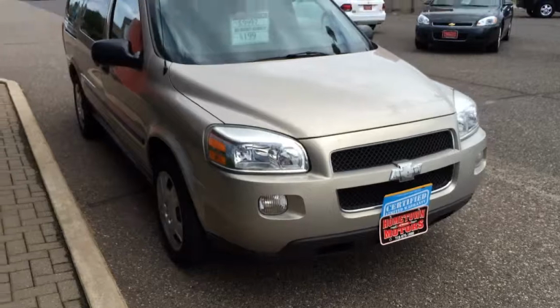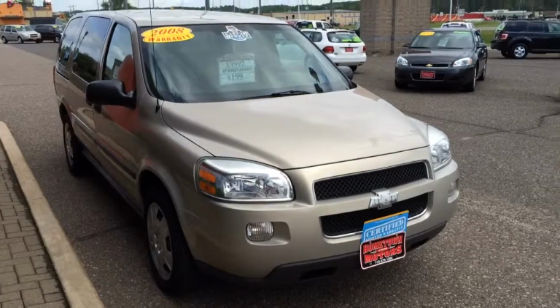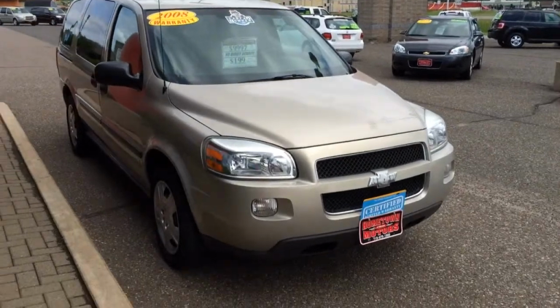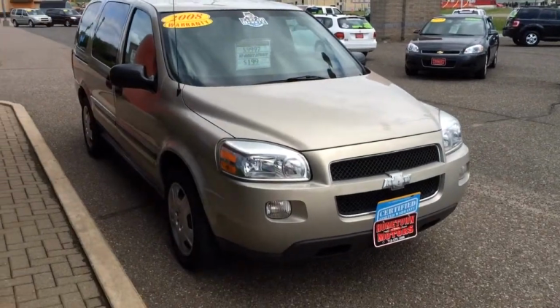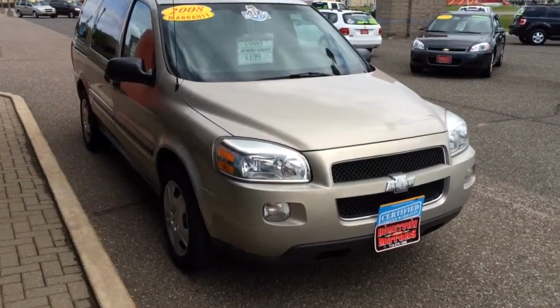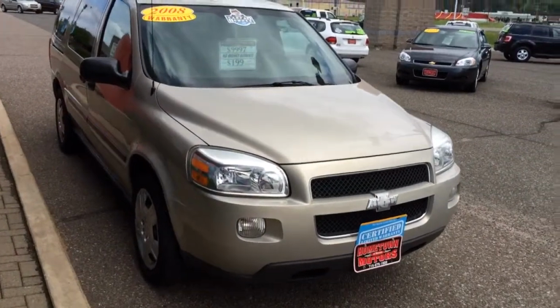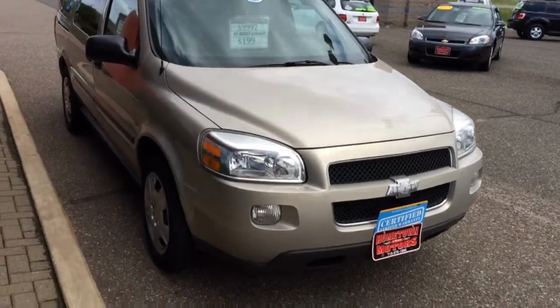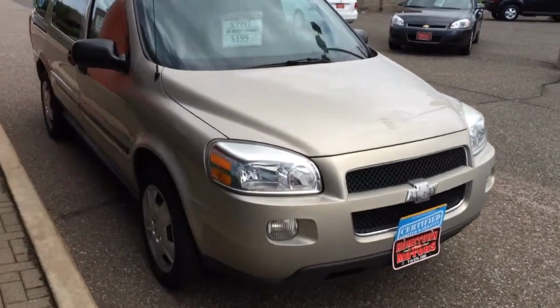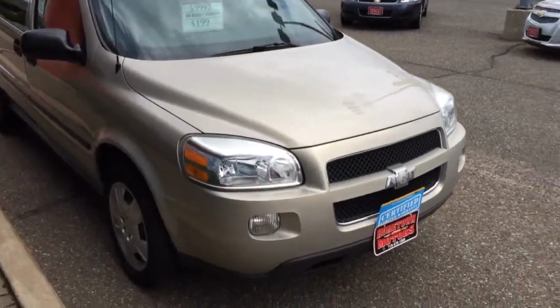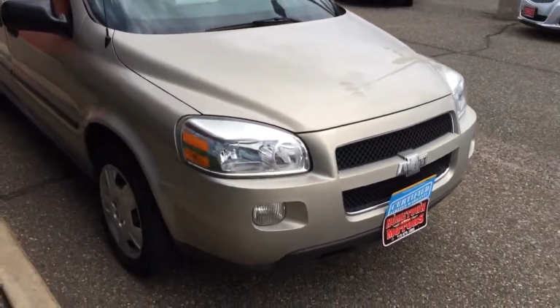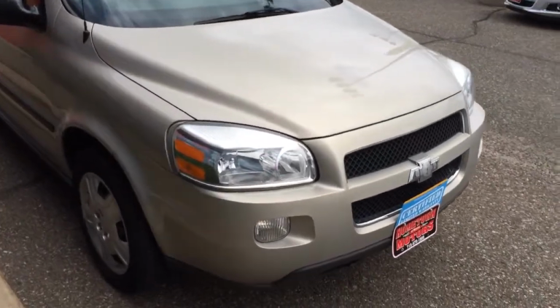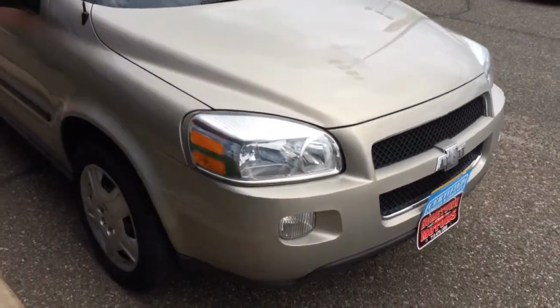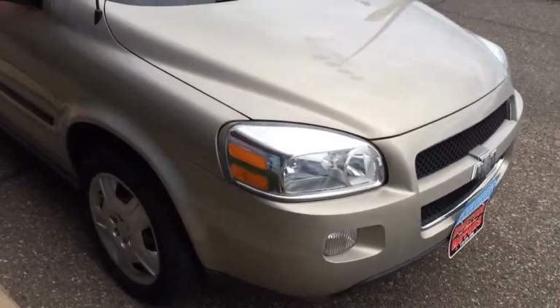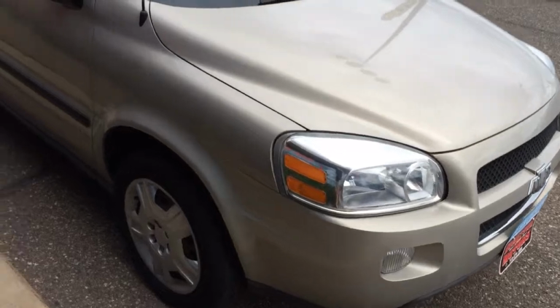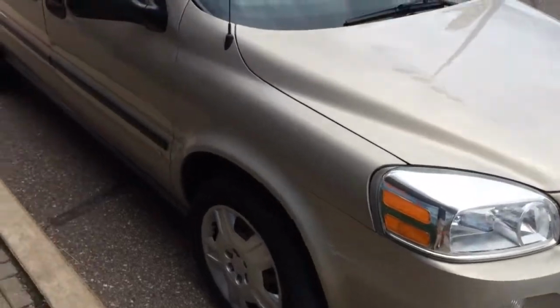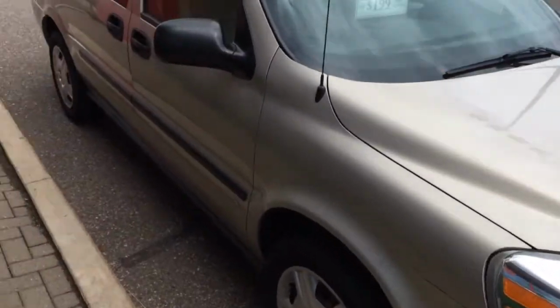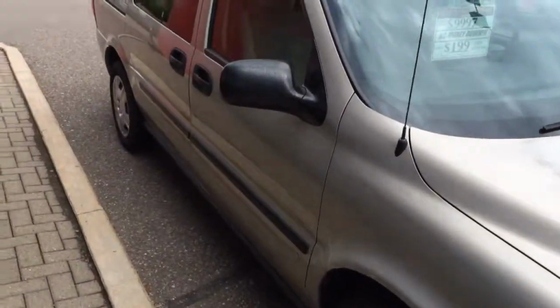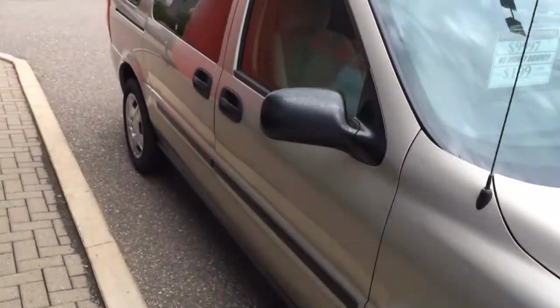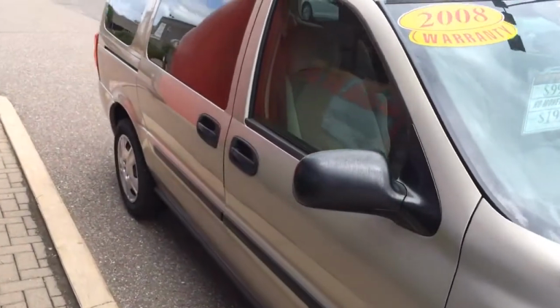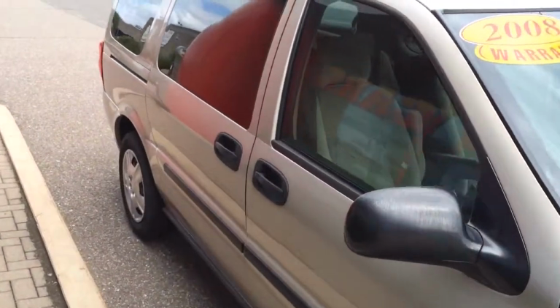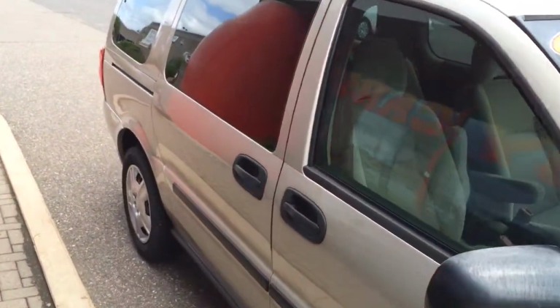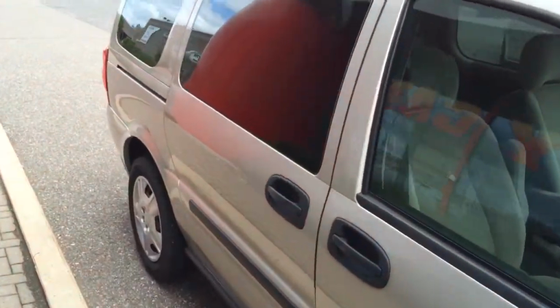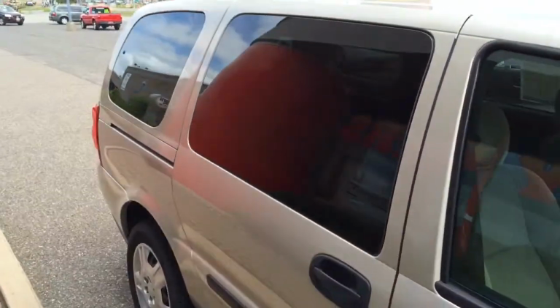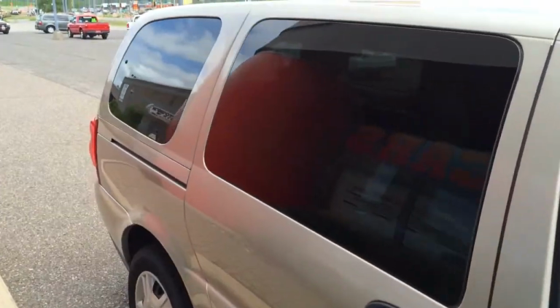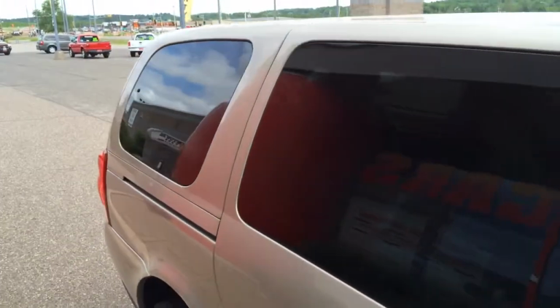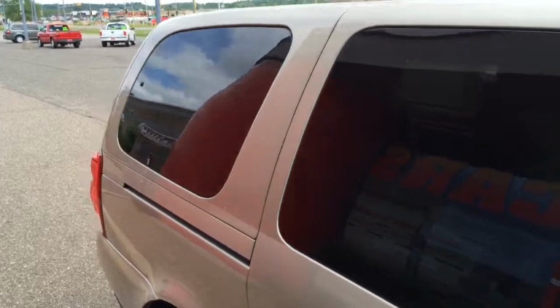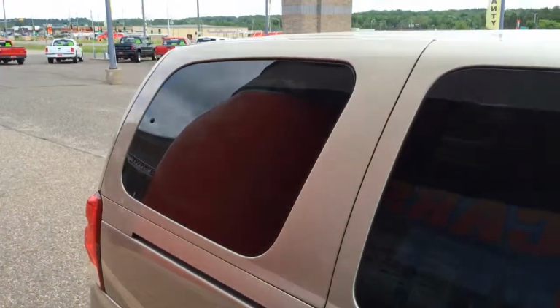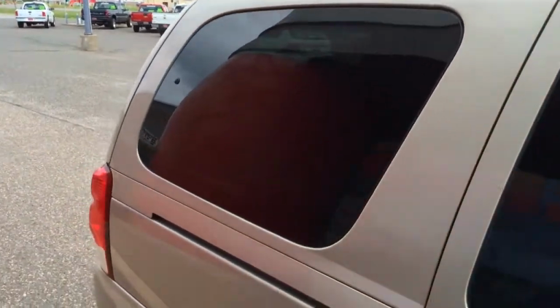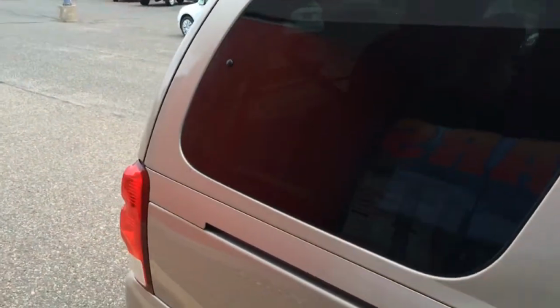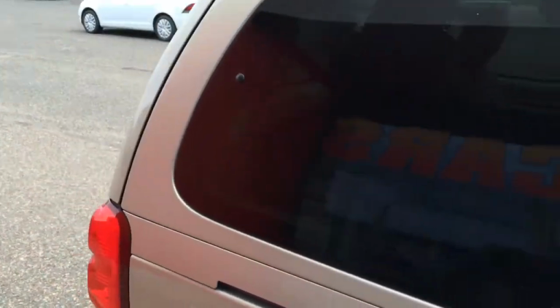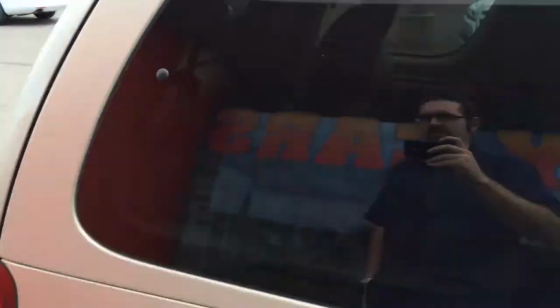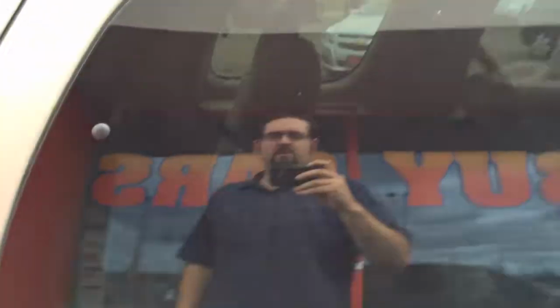Here we have a 2008 Chevrolet Uplander. One owner, tan, front-wheel drive, V6, great gas mileage. This is the long wheelbase. Tons of room behind the third row.